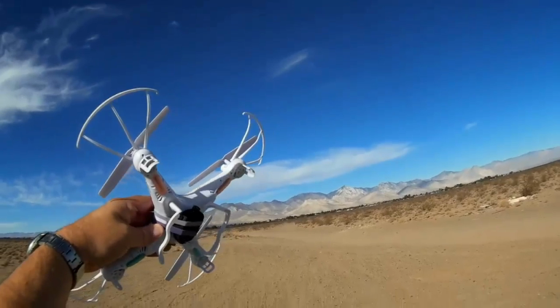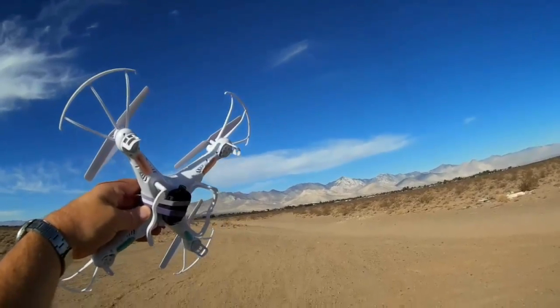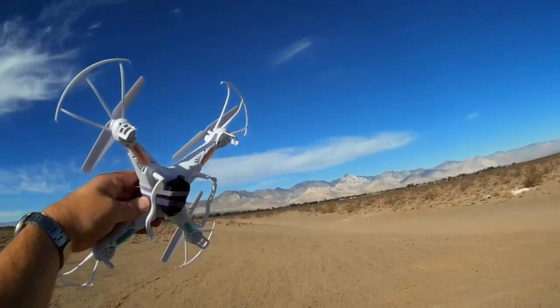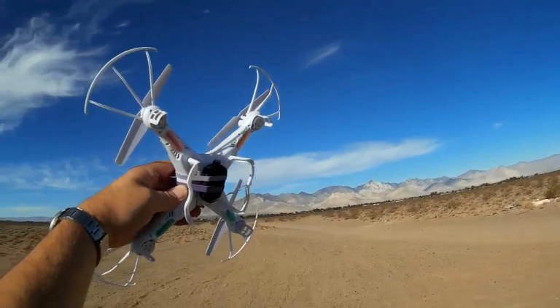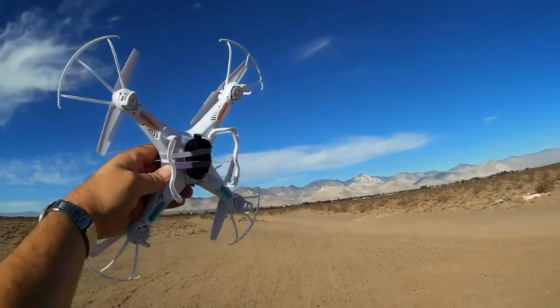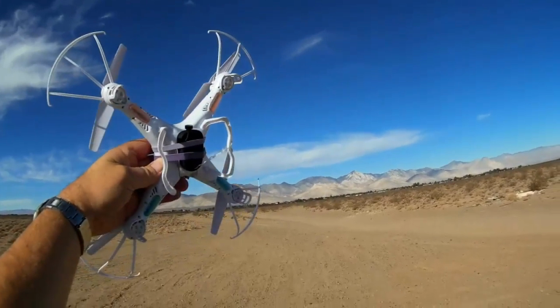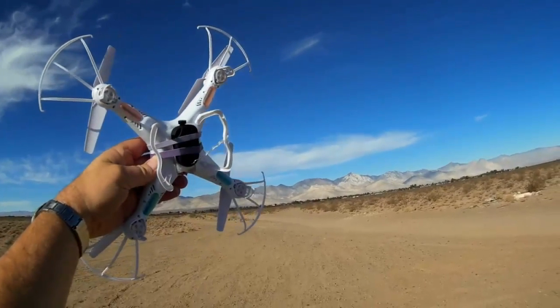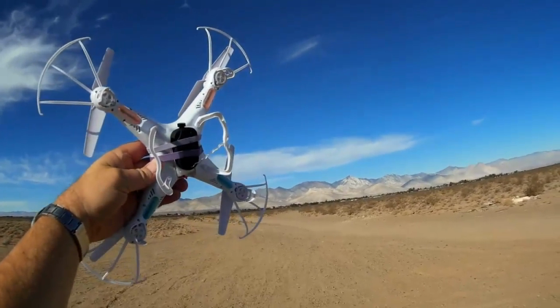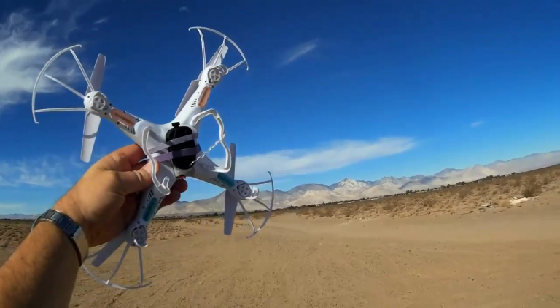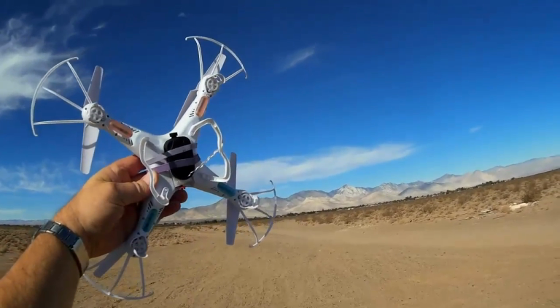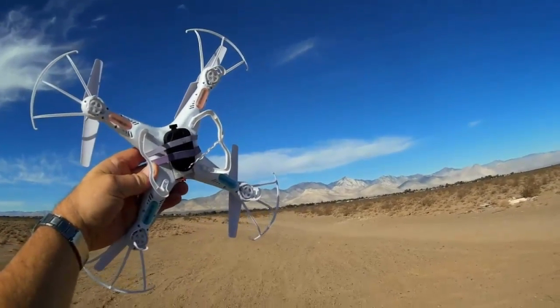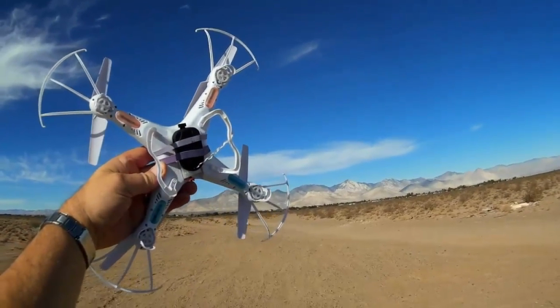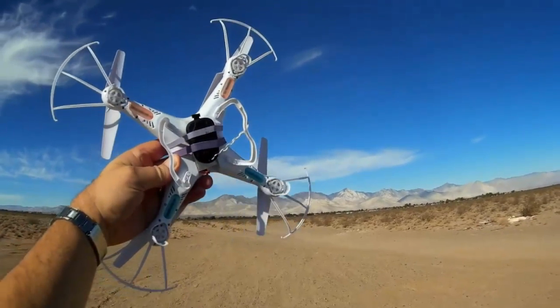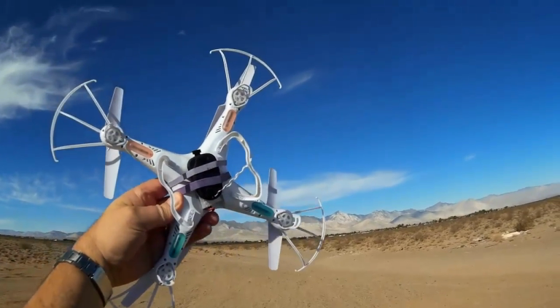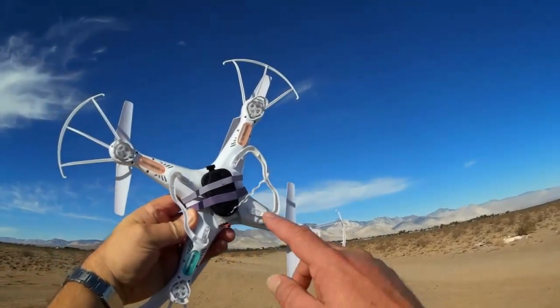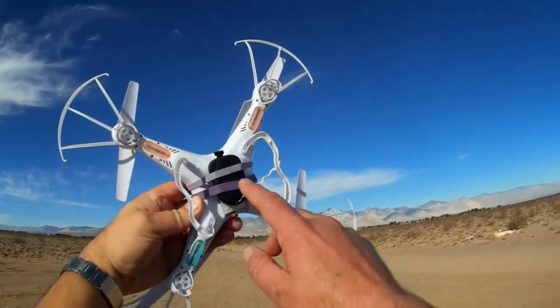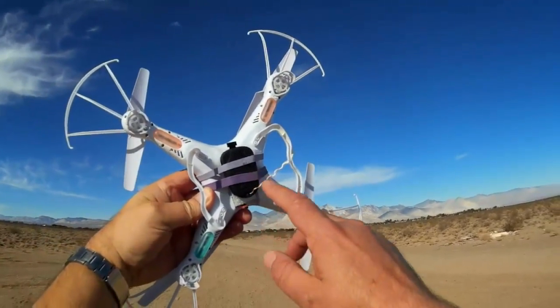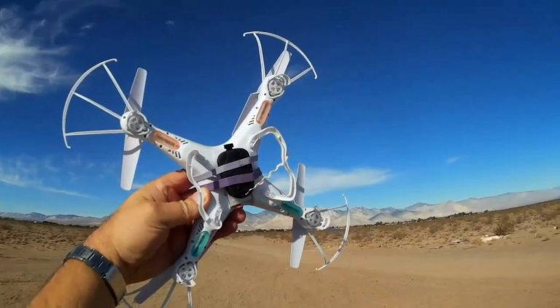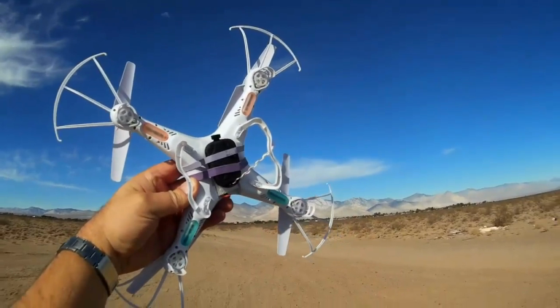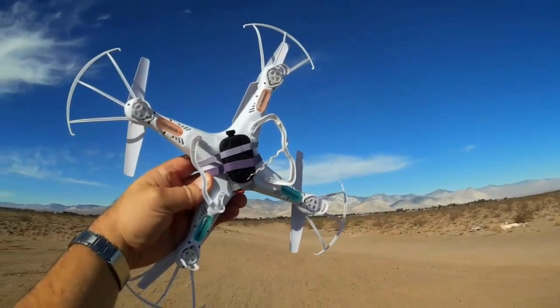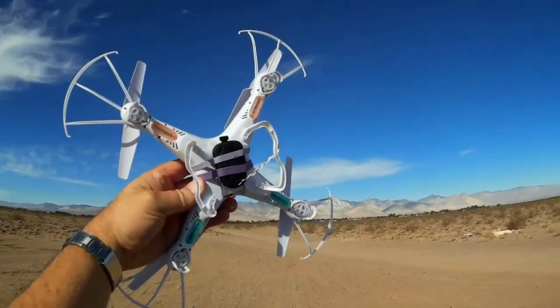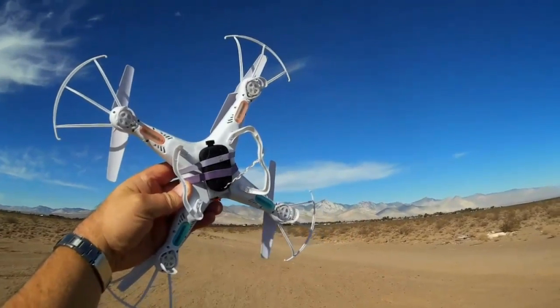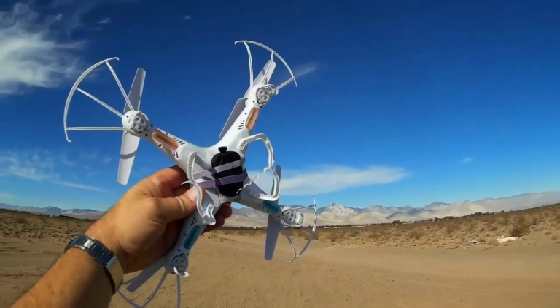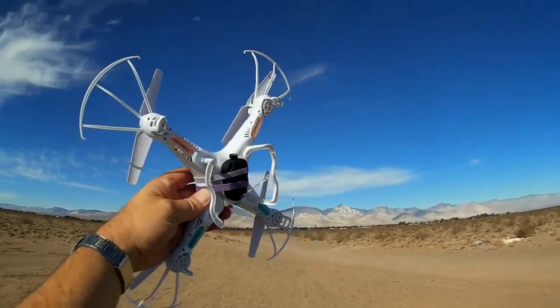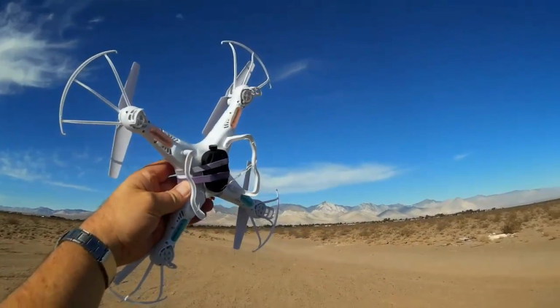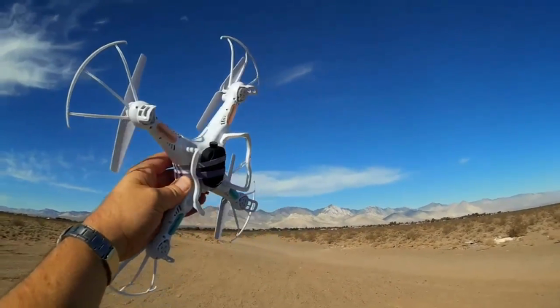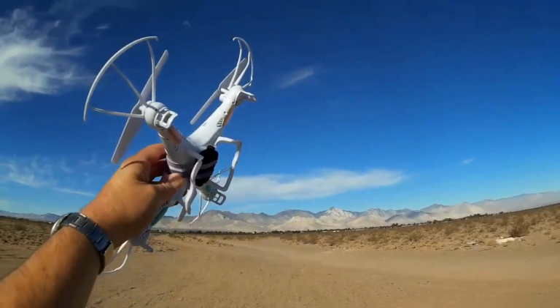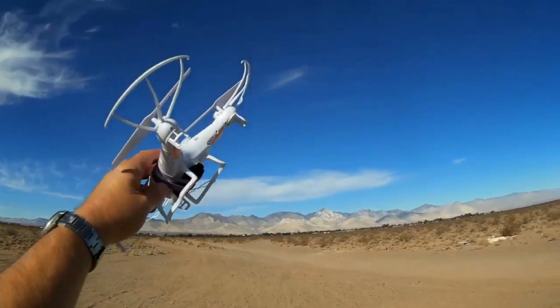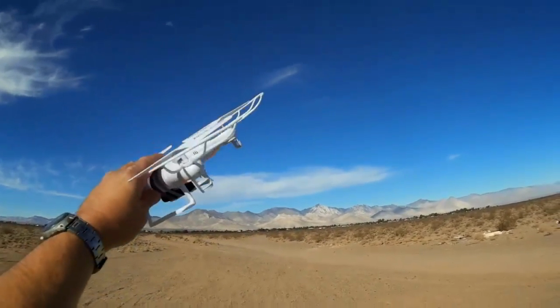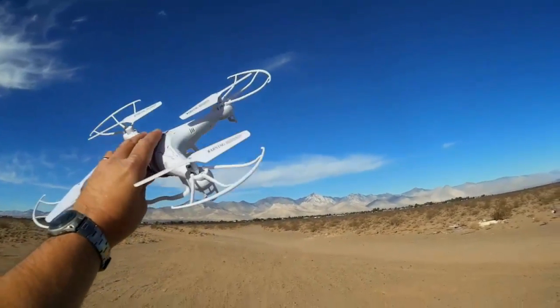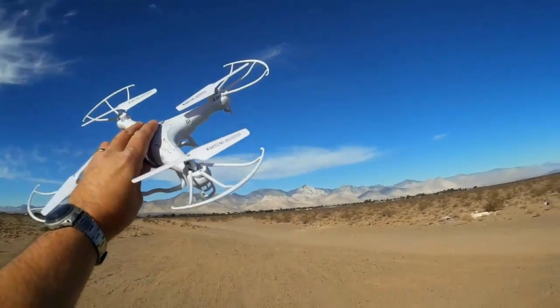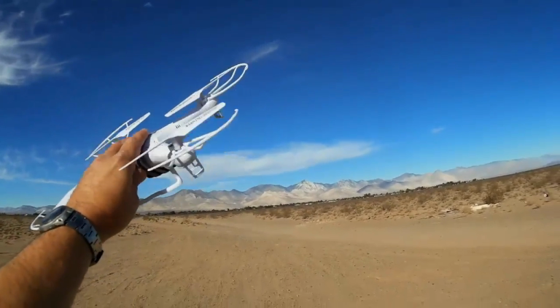So I'd like to try to improve video quality by using an 808 number 16 keychain camera attached to my SYMA X5C.